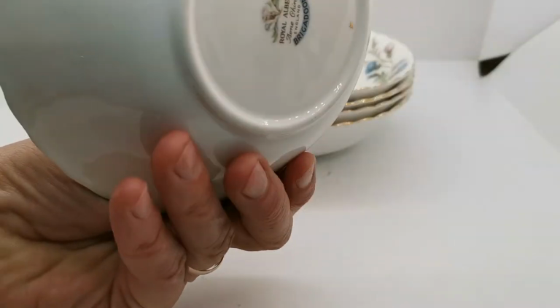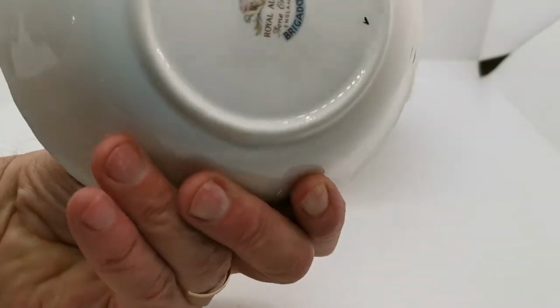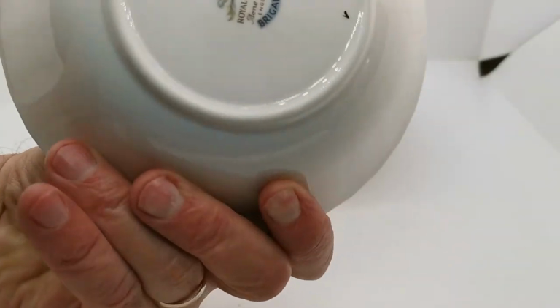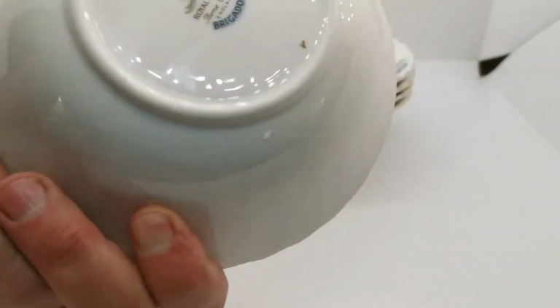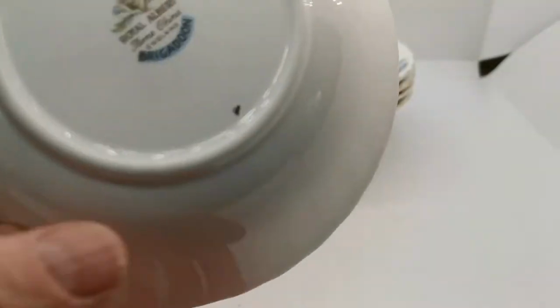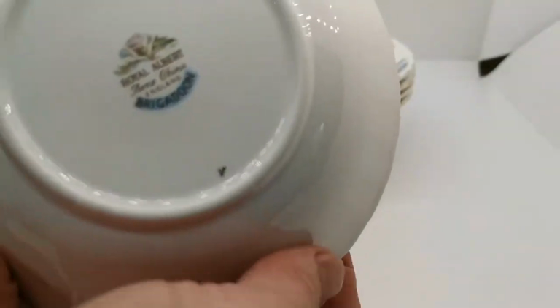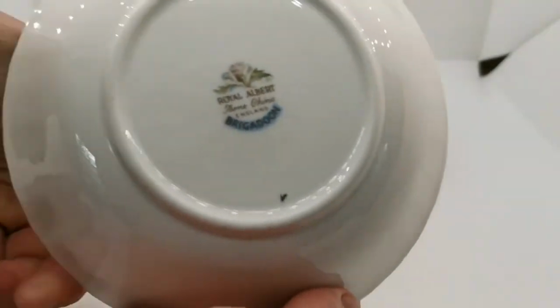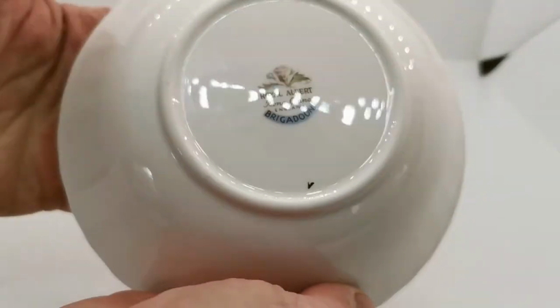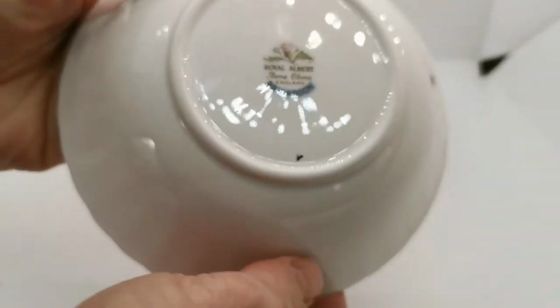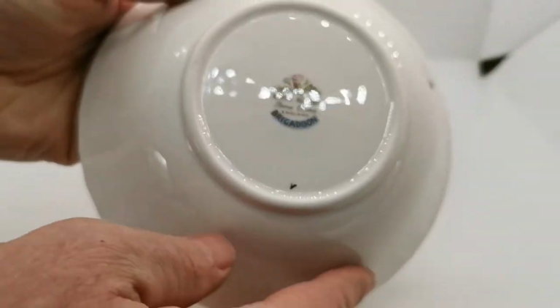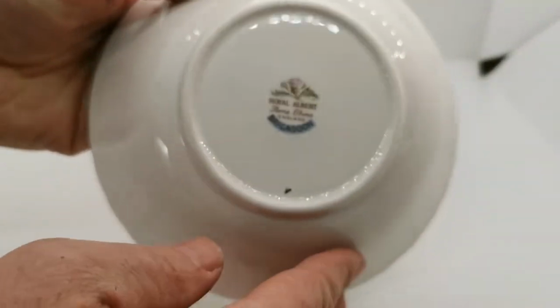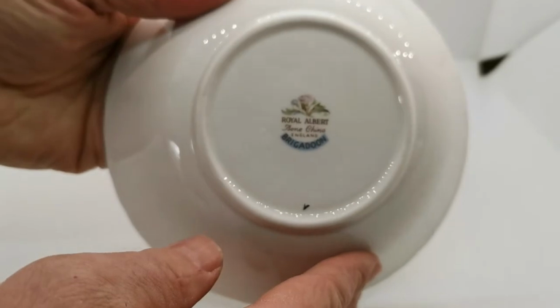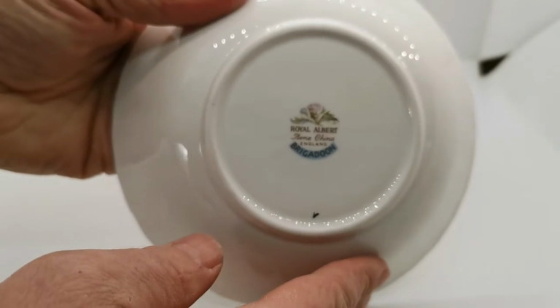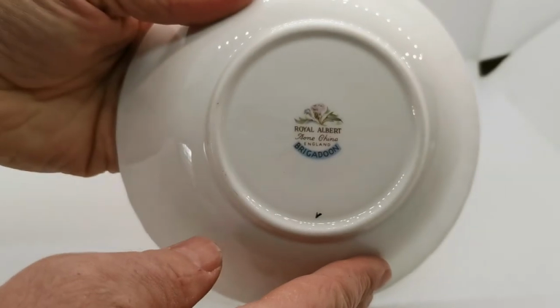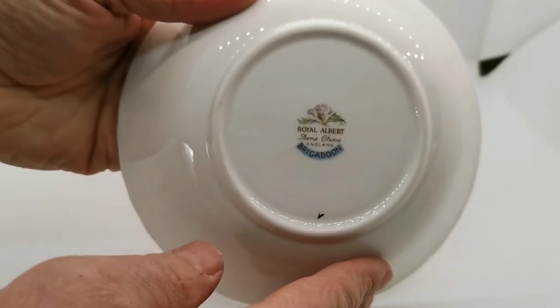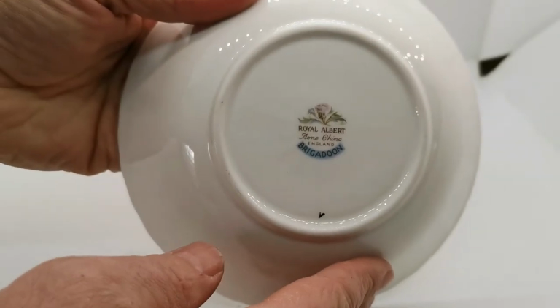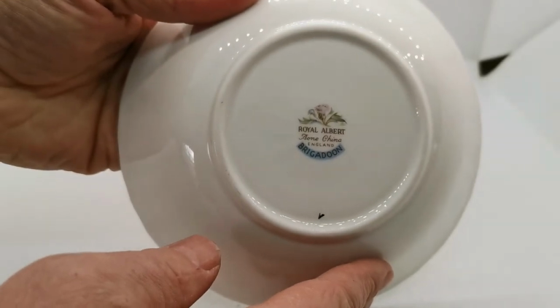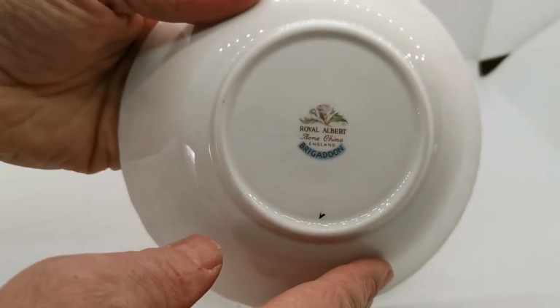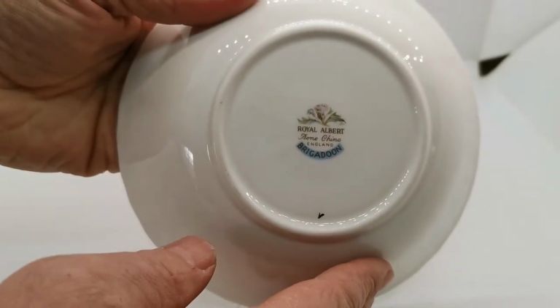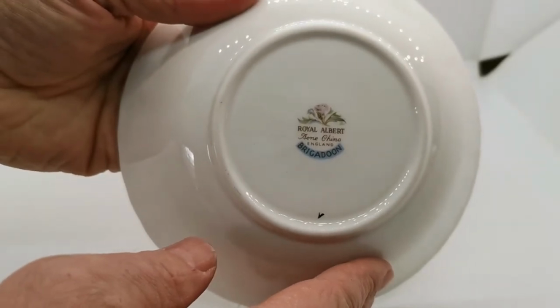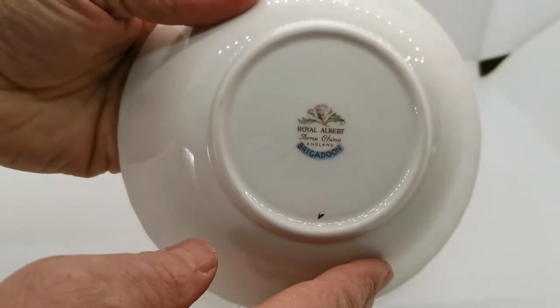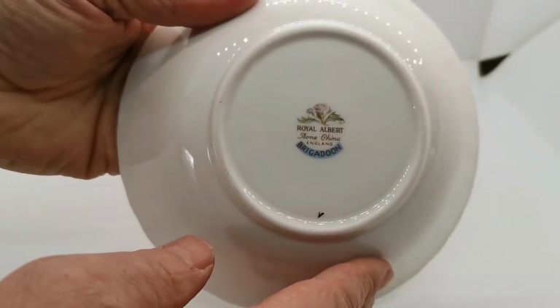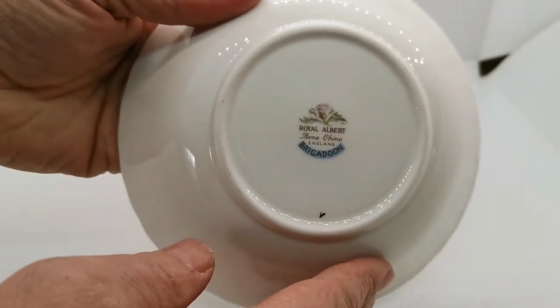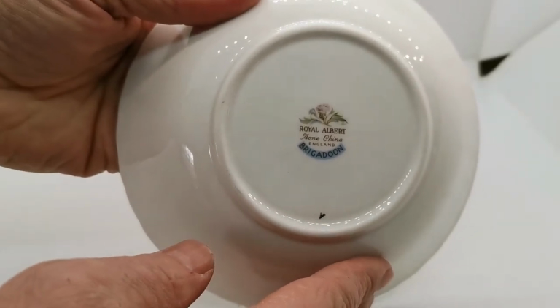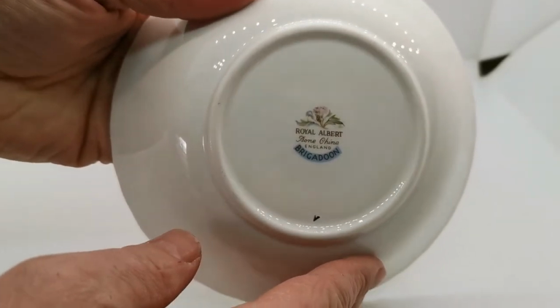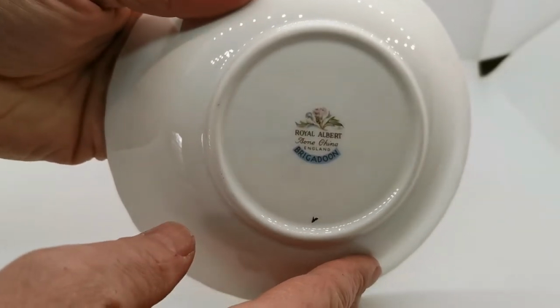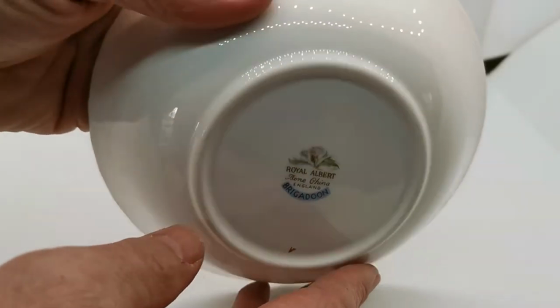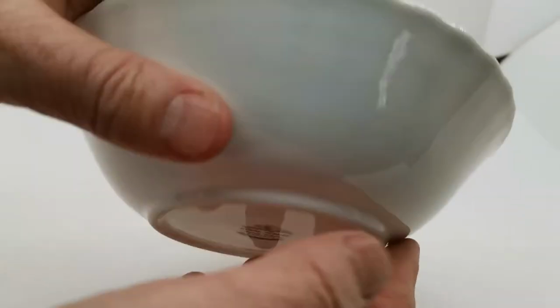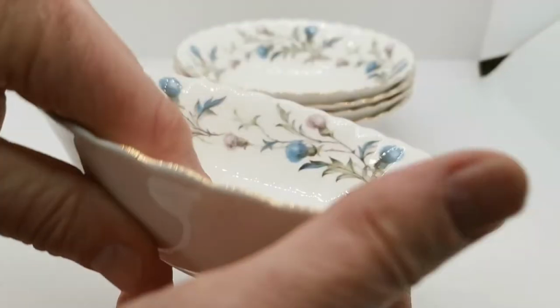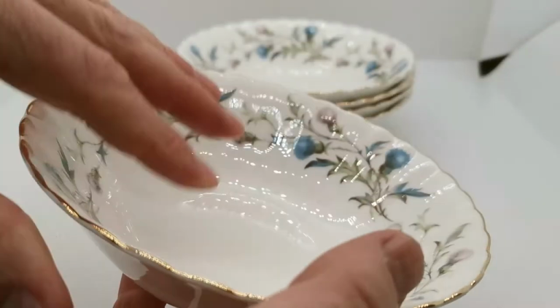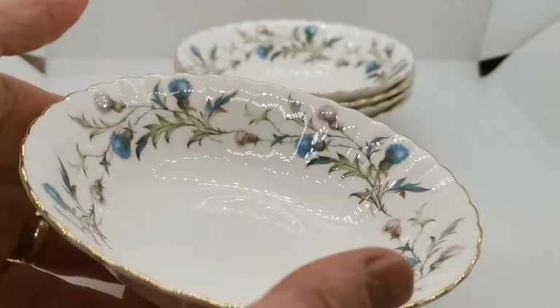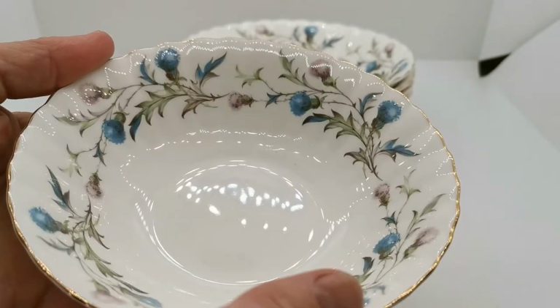Just to show you the china marks on the reverse — Royal Albert Brigadoon specific factory stamps on the reverse.